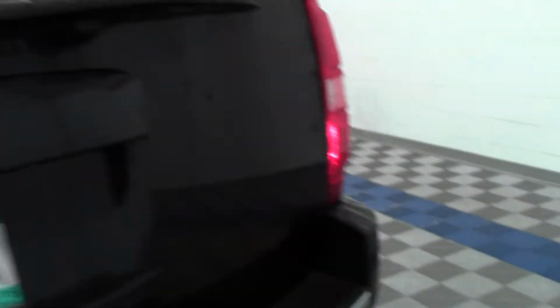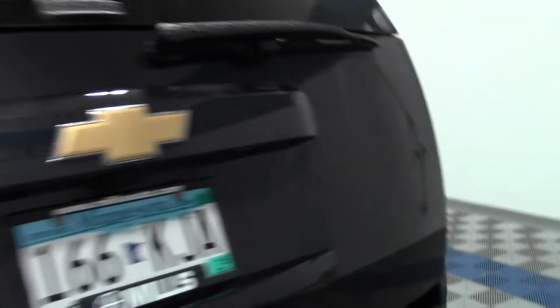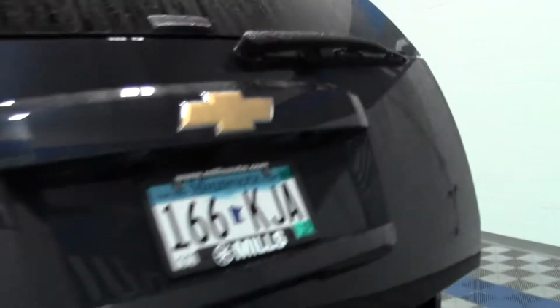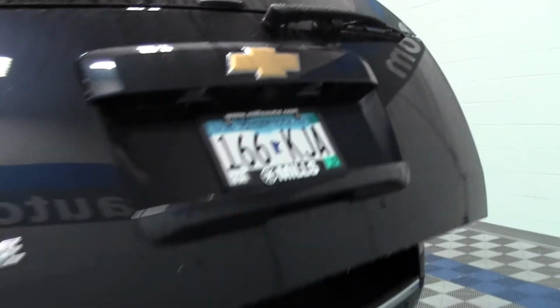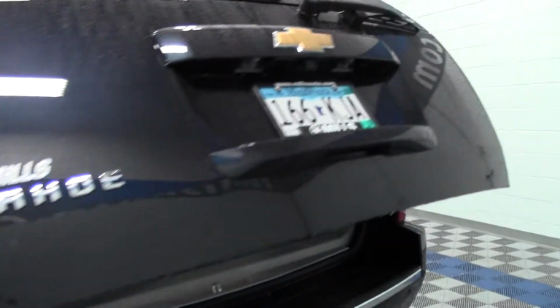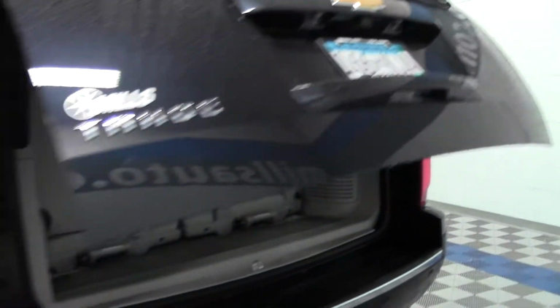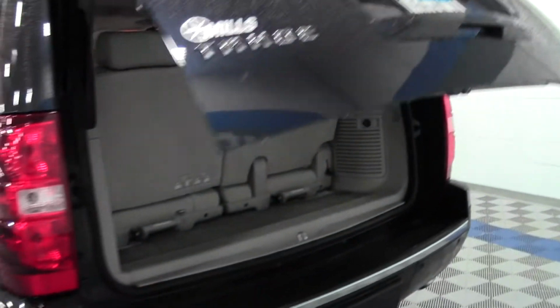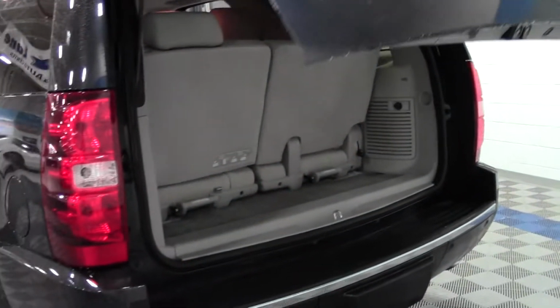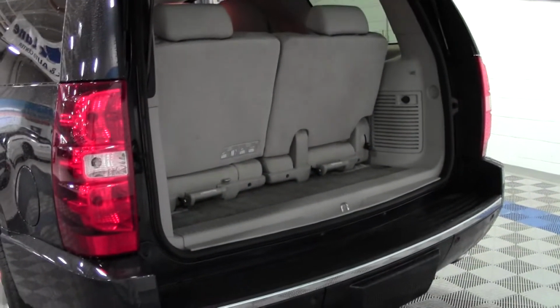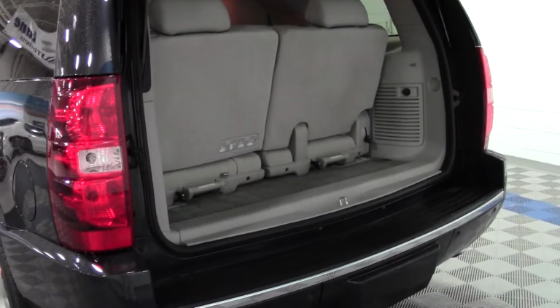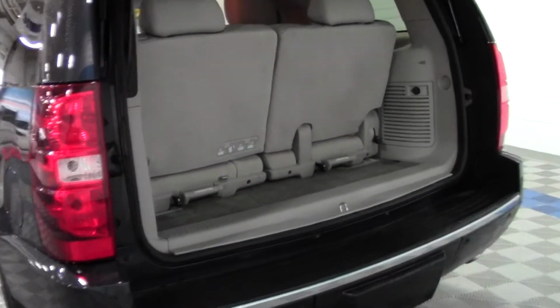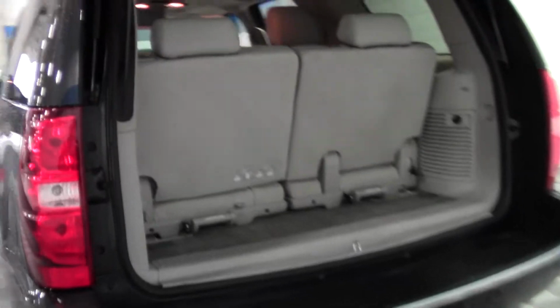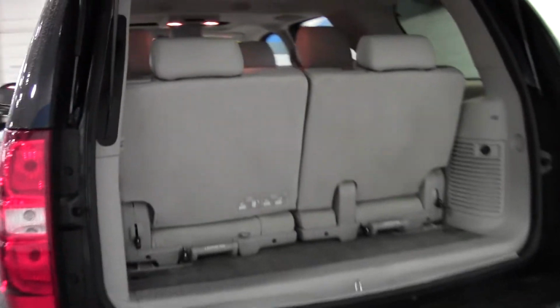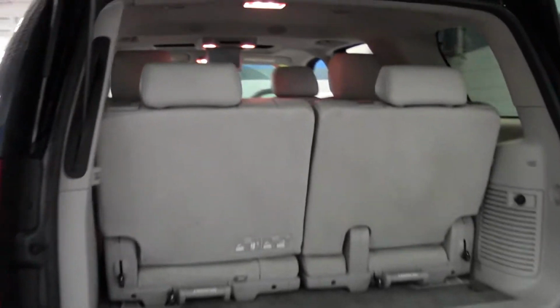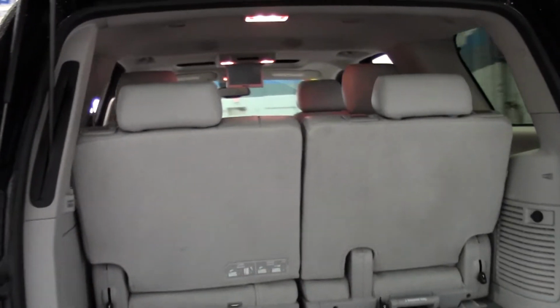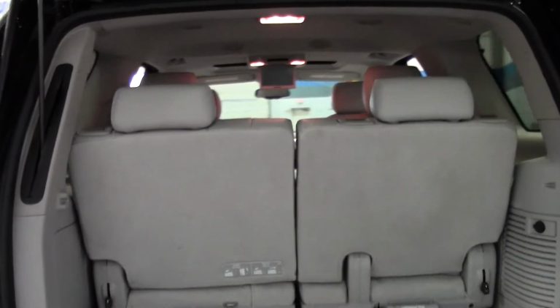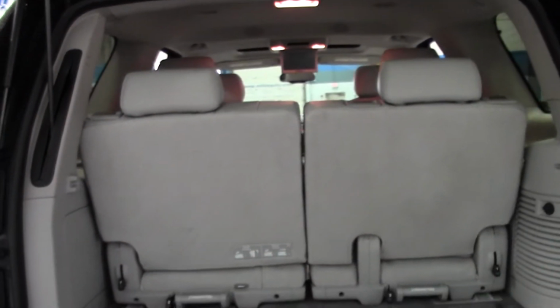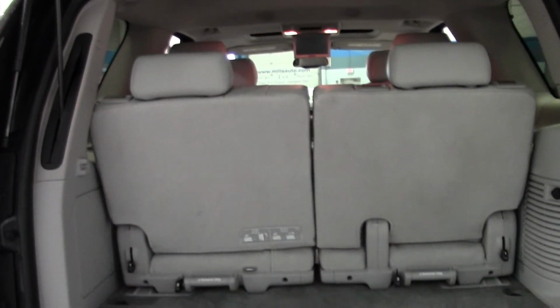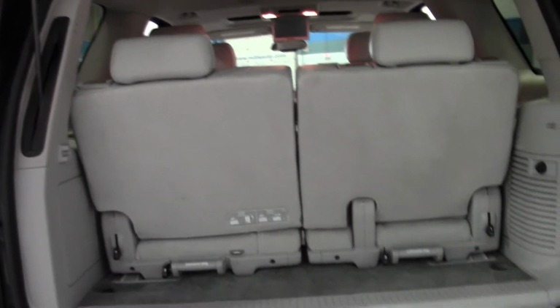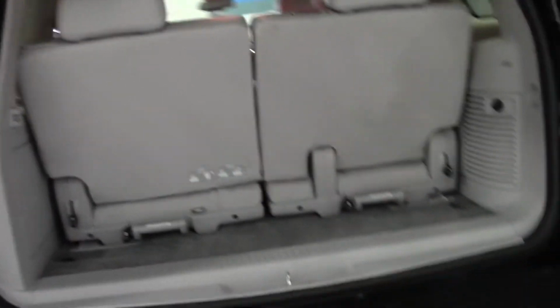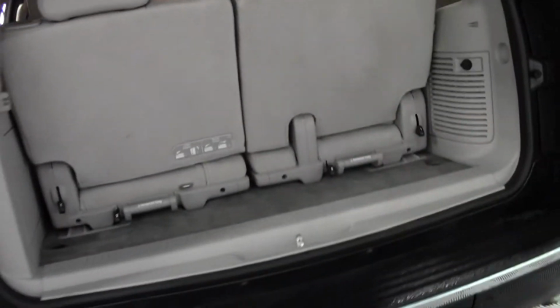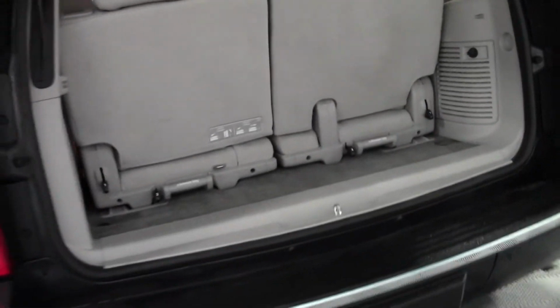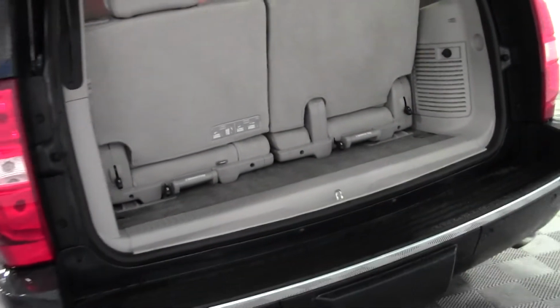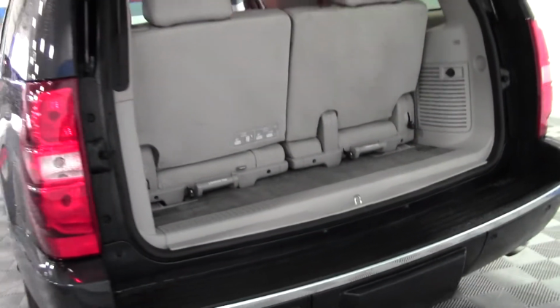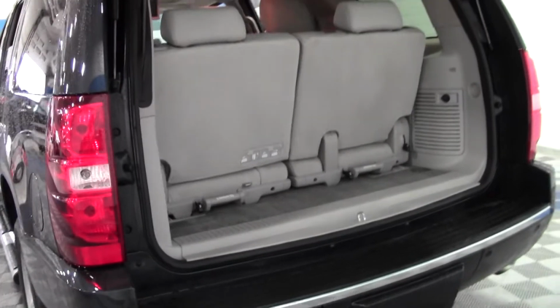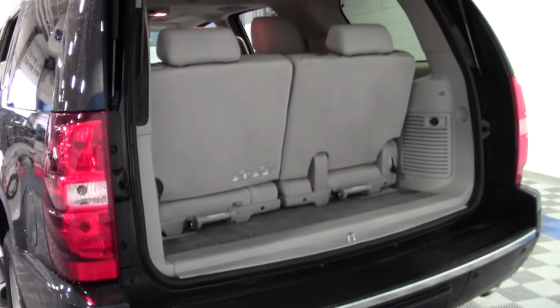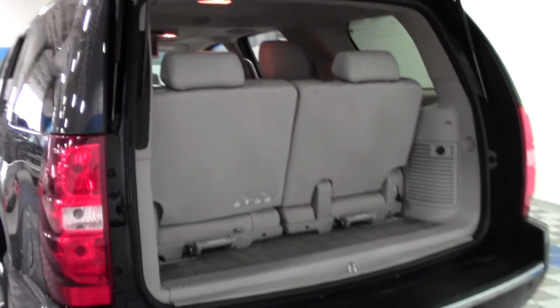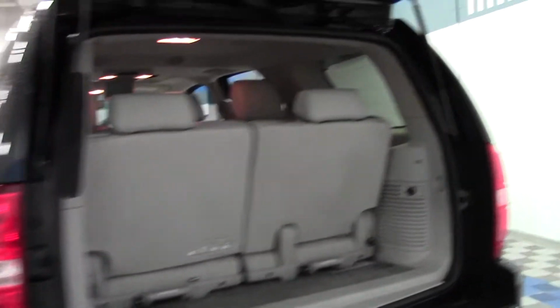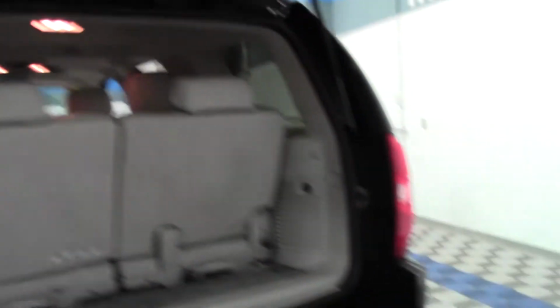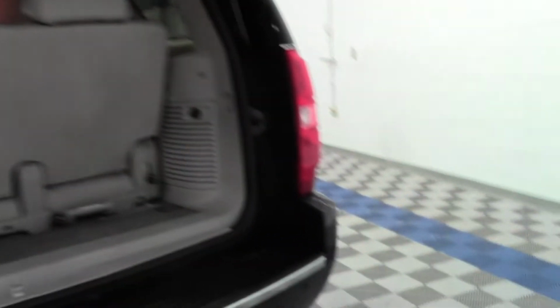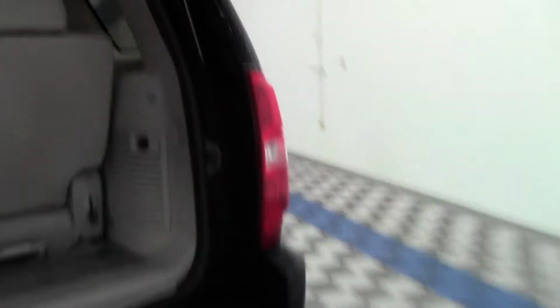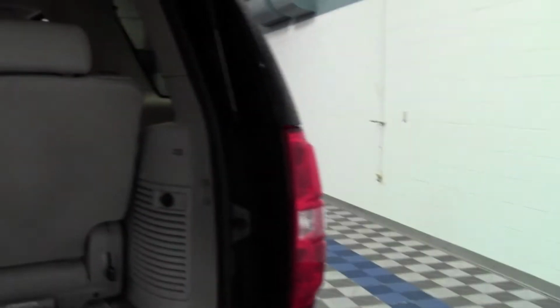There goes your power liftgate, right up, just one button. Right now the third row is up — you can put that down with just a couple of levers, you can even fully remove it. Very nice.